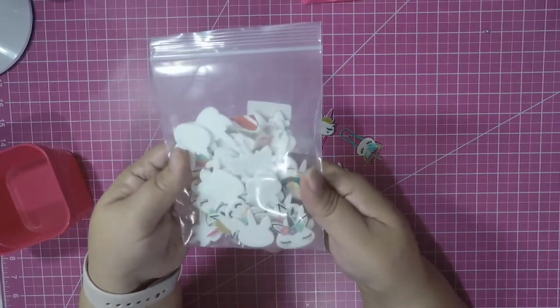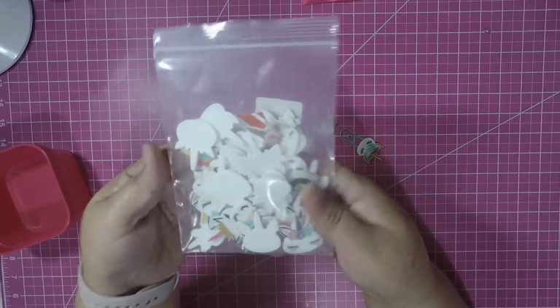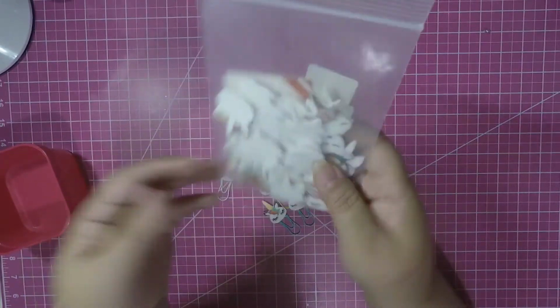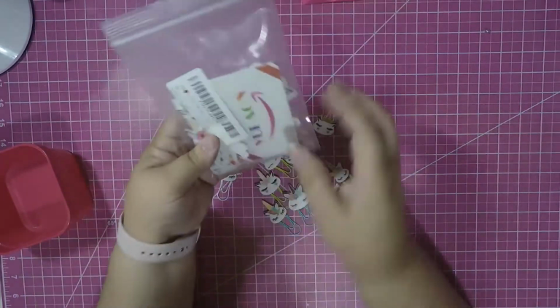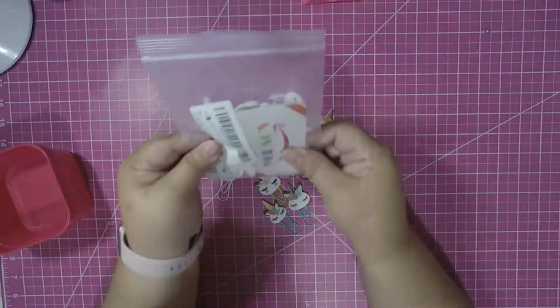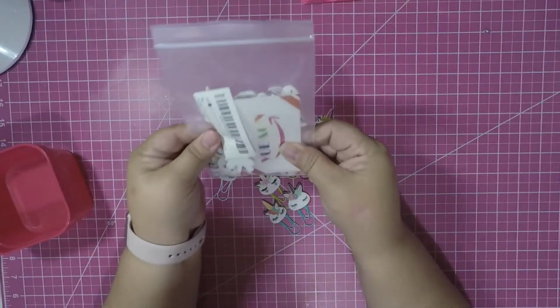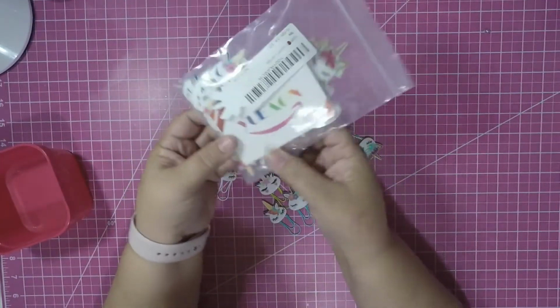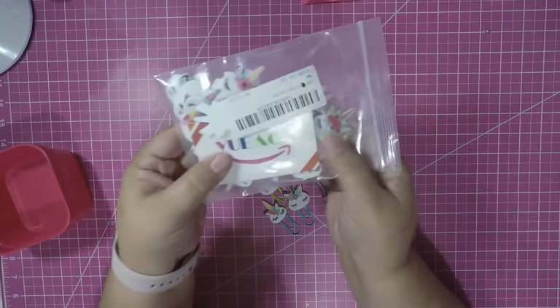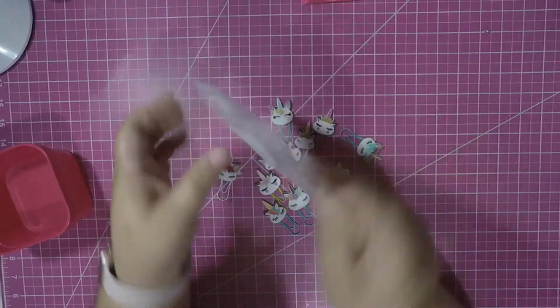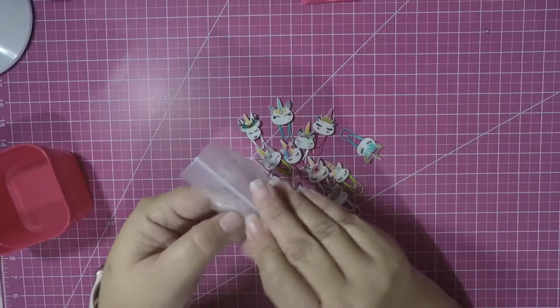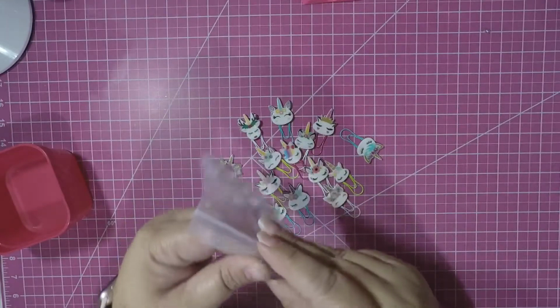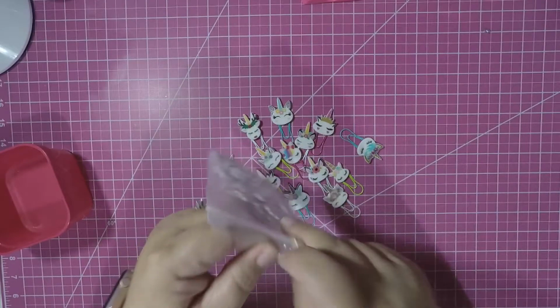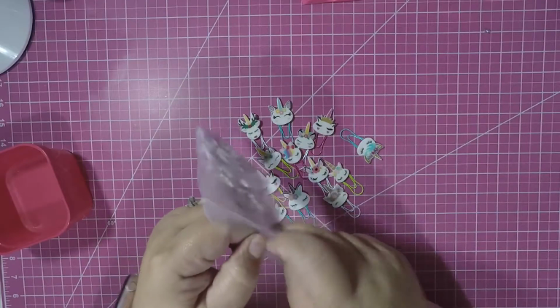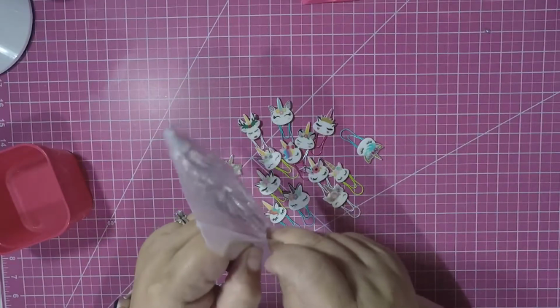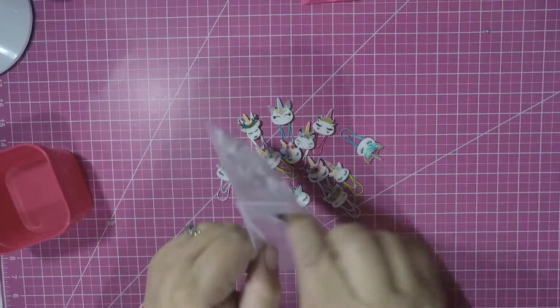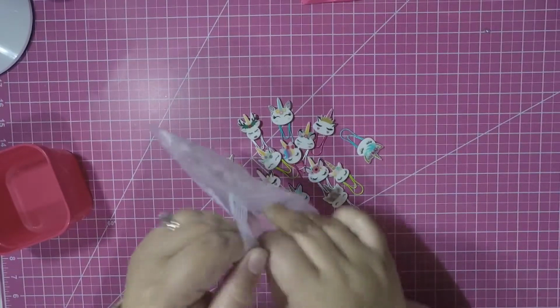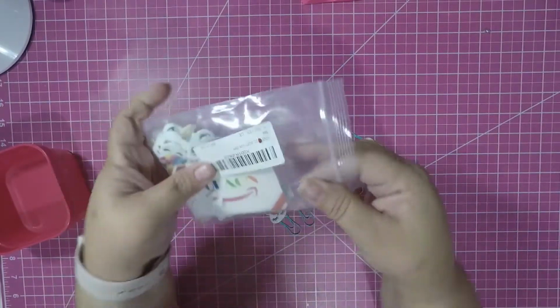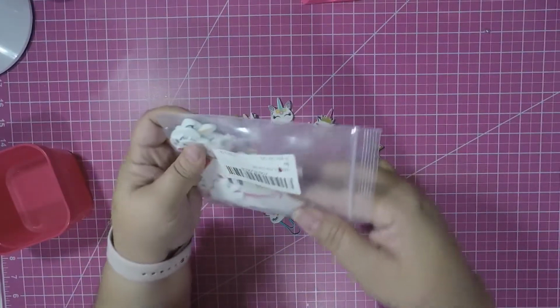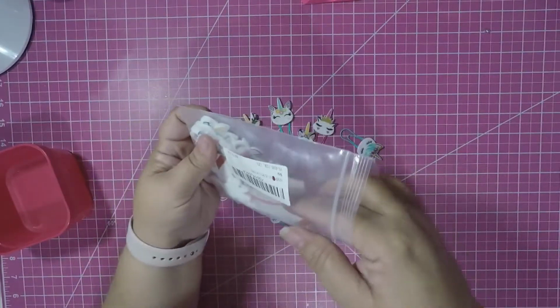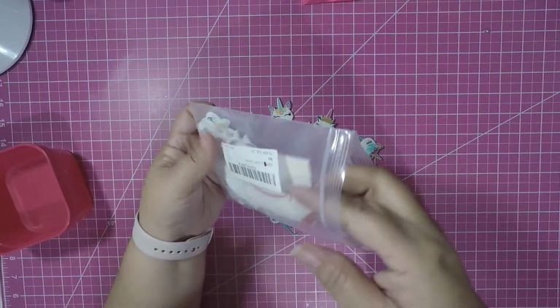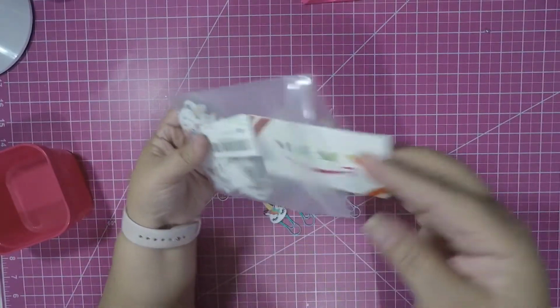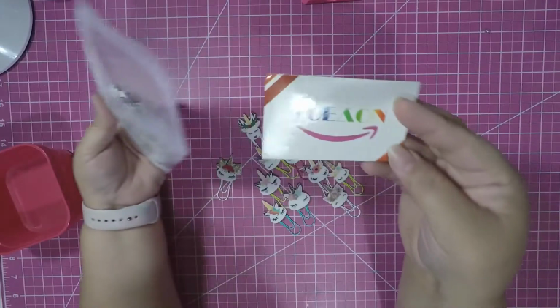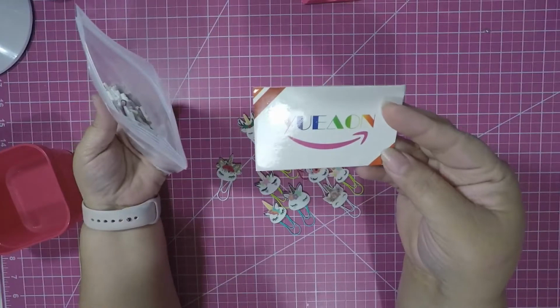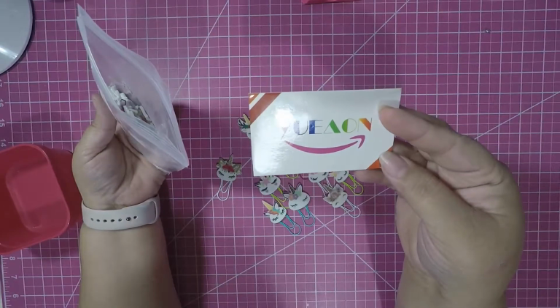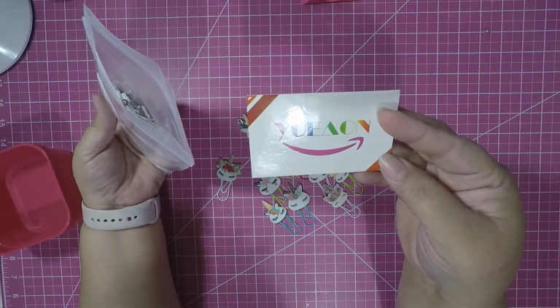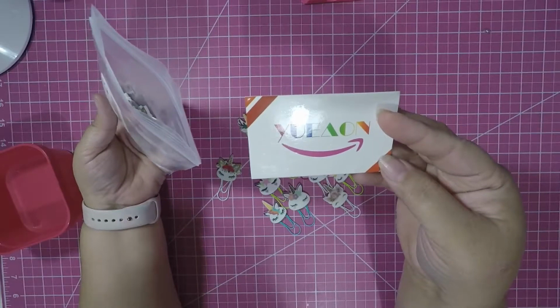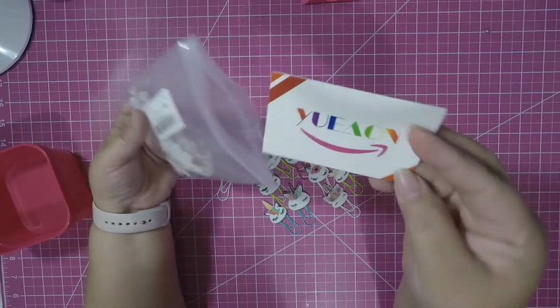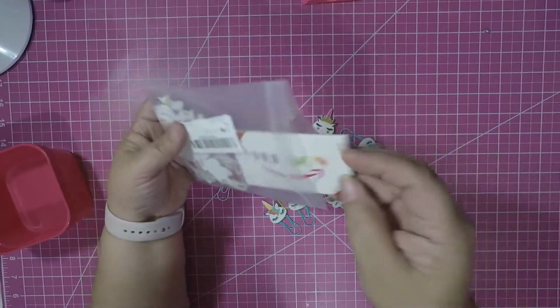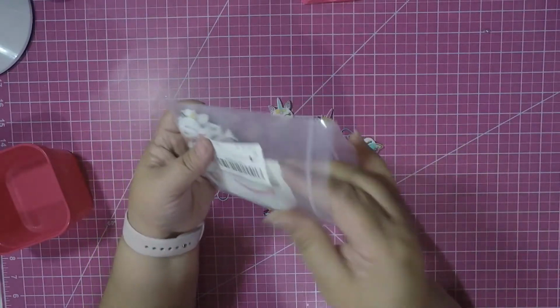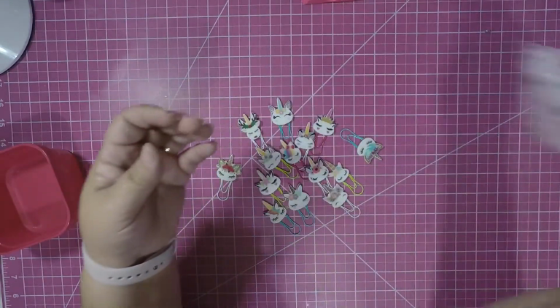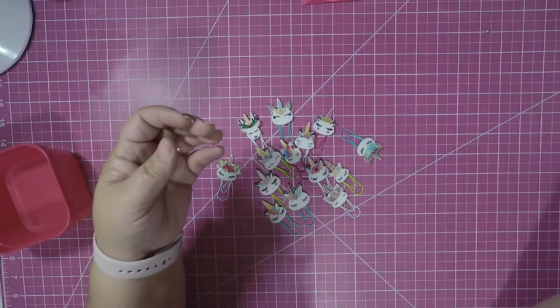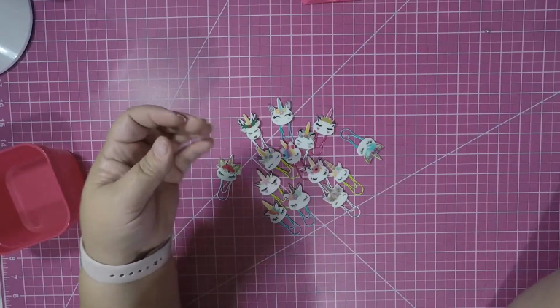They come in a sturdy bag and let me show you the name of the company - there you go.